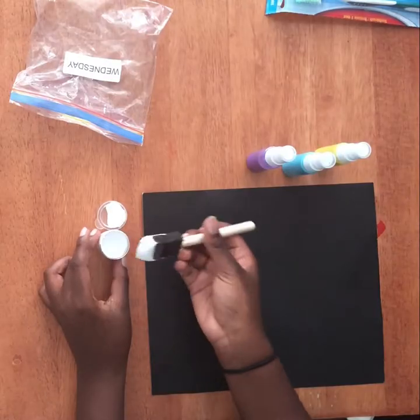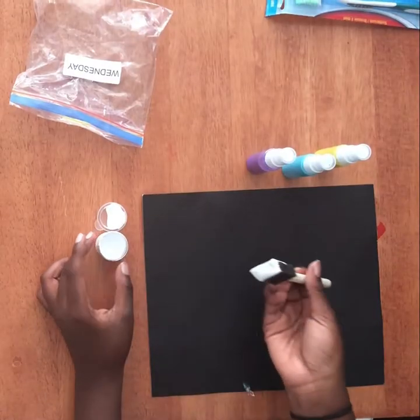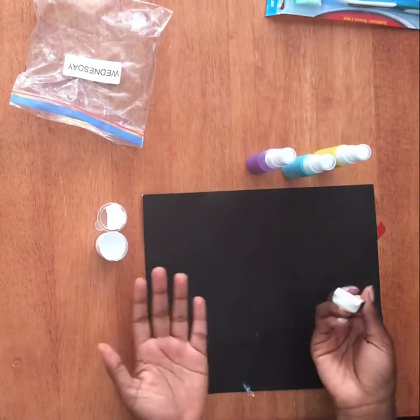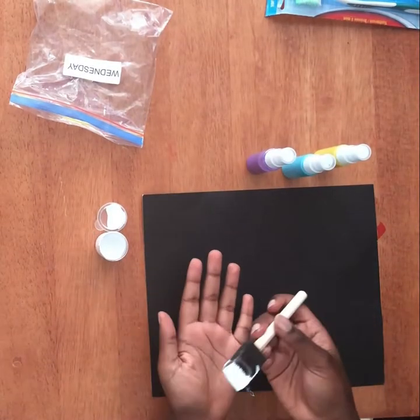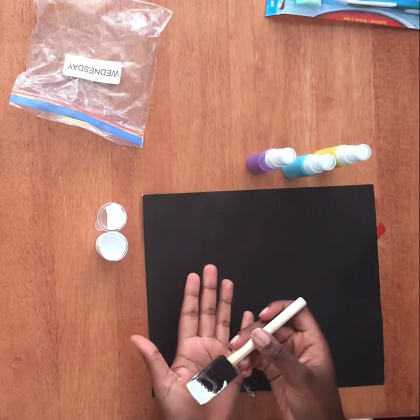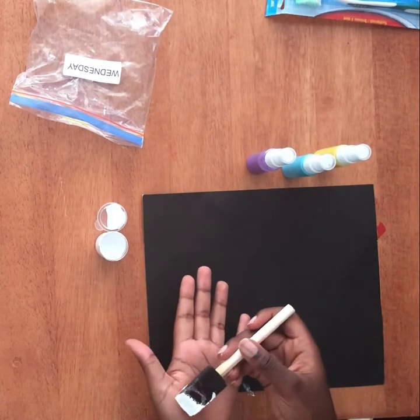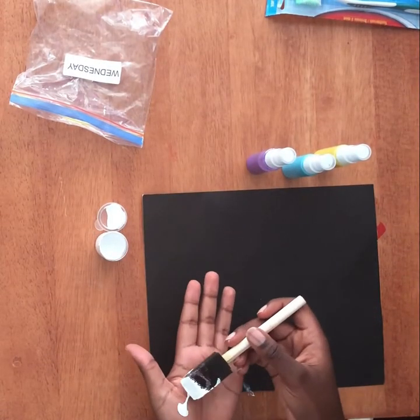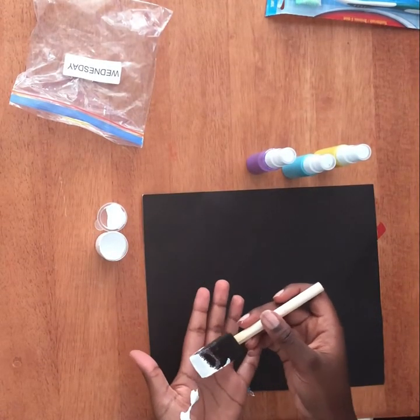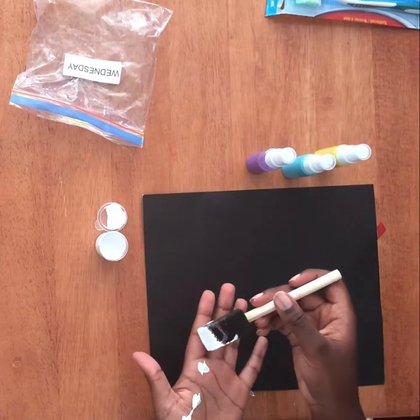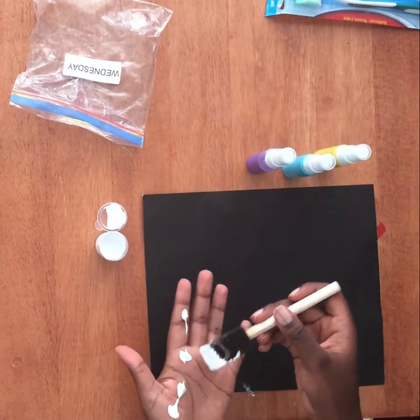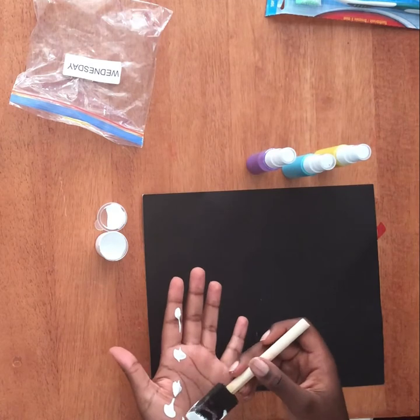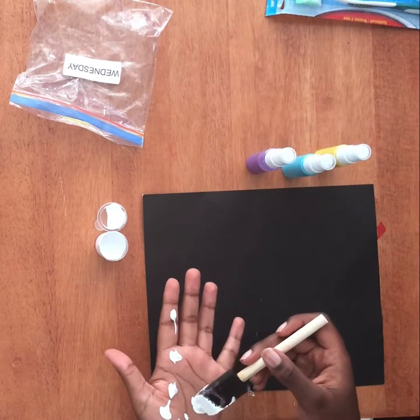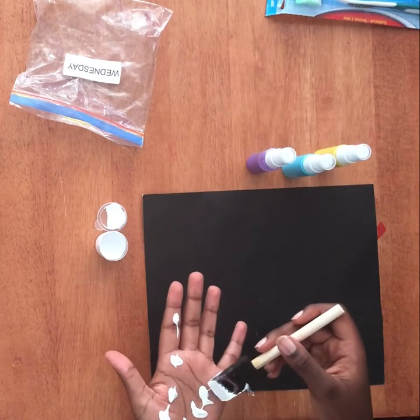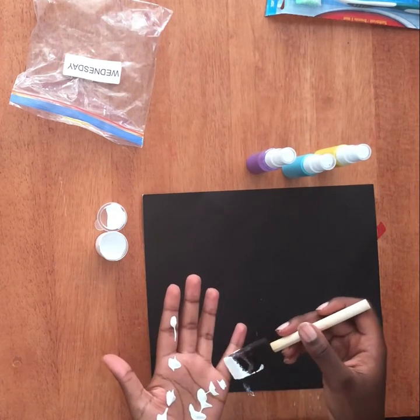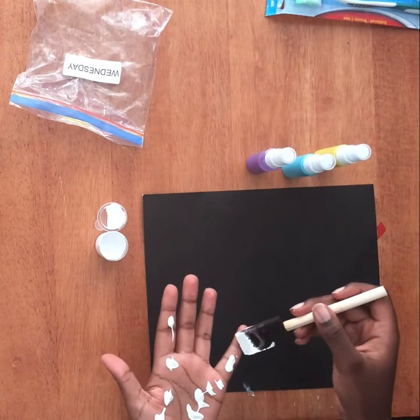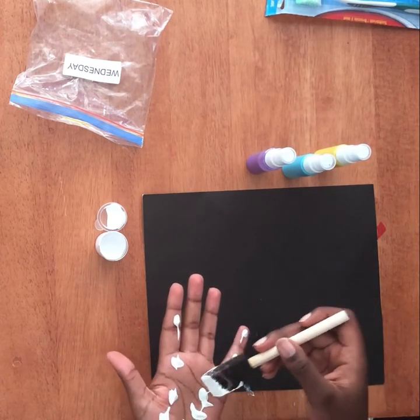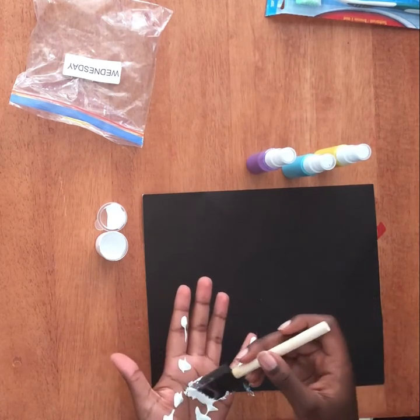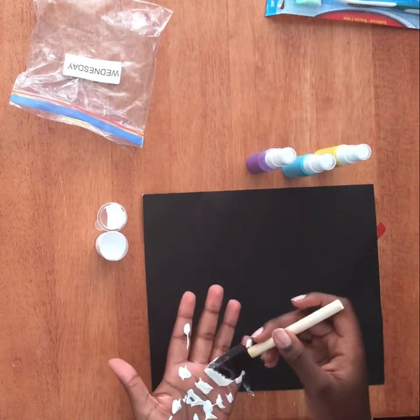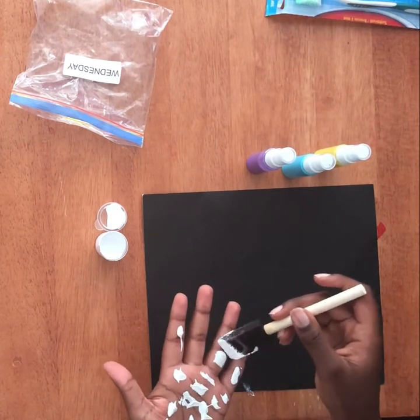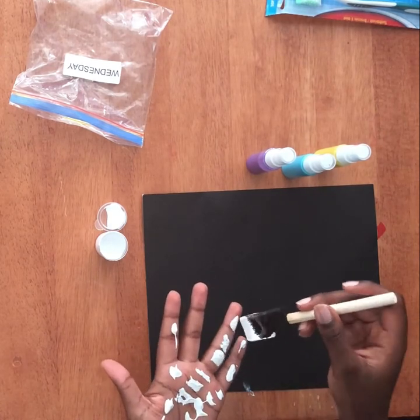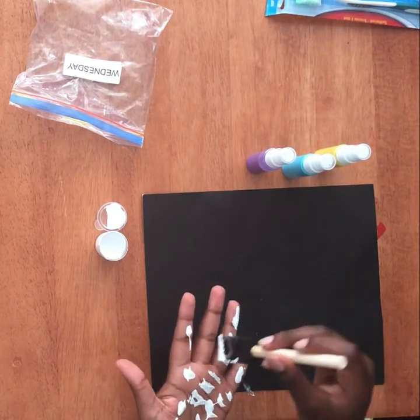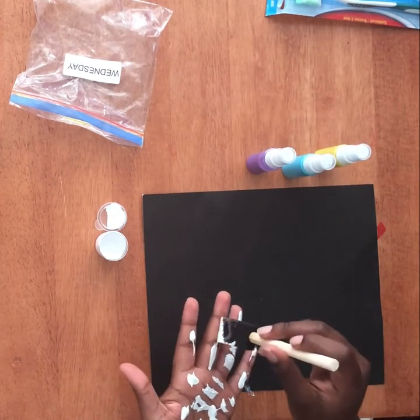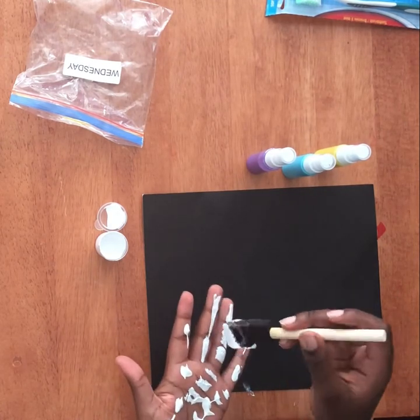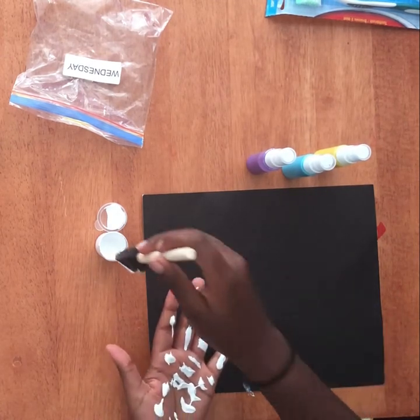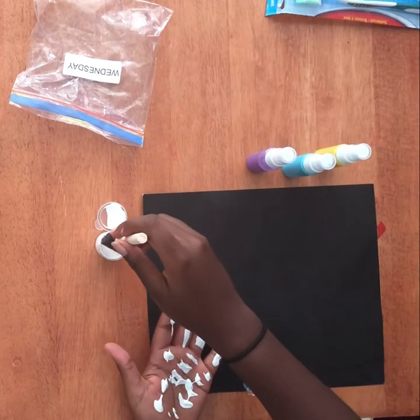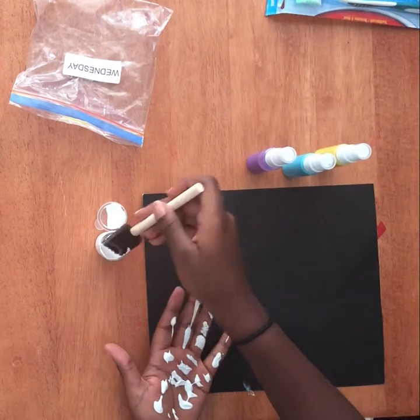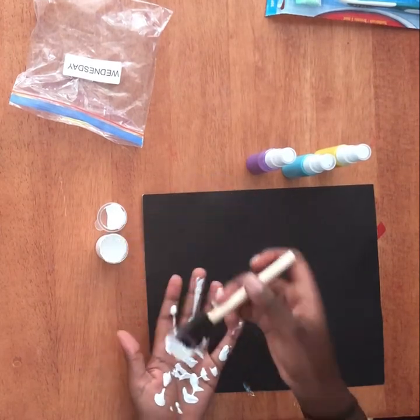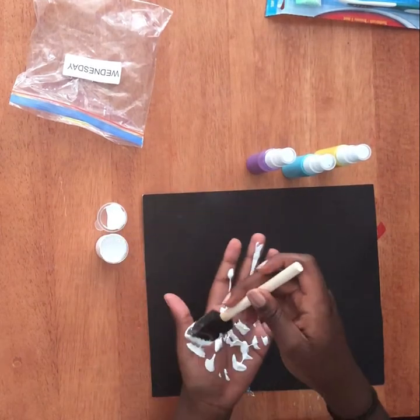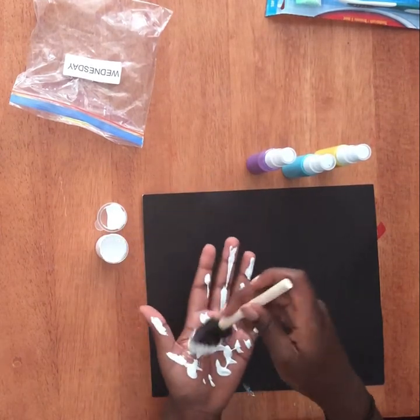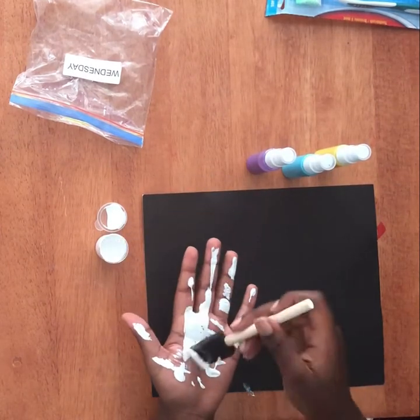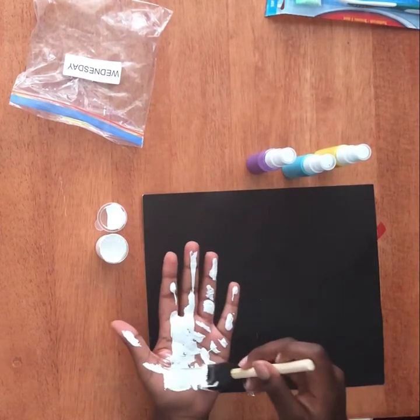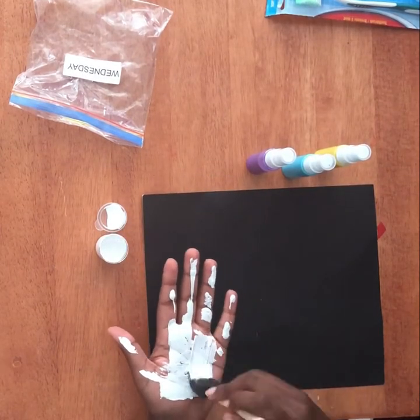Once you've opened up your package, we're going to use the white paint to make our hand prints. To do that we're just going to paint our hands with white paint, being very careful not to put on too much.